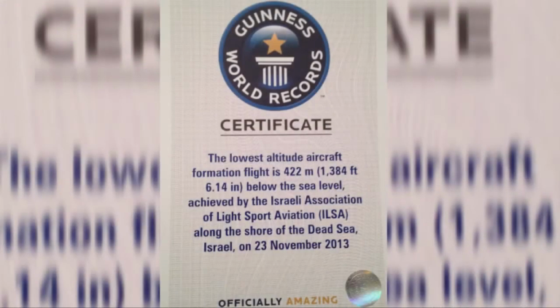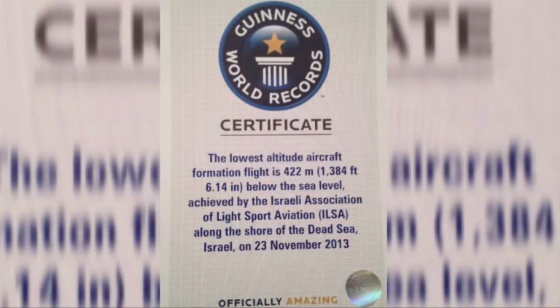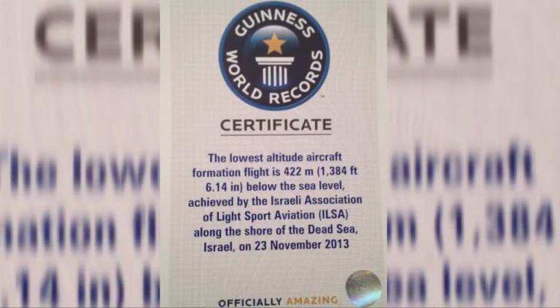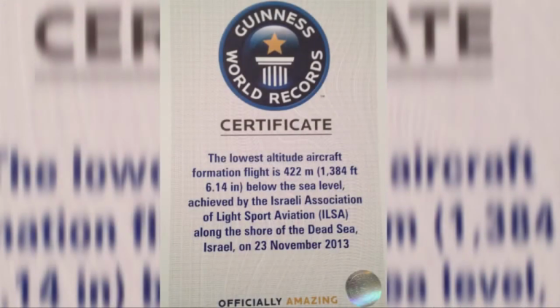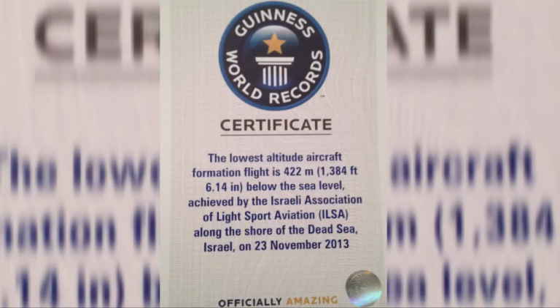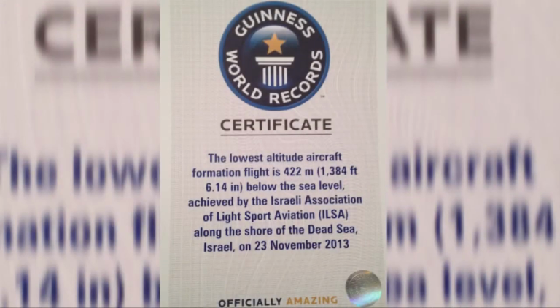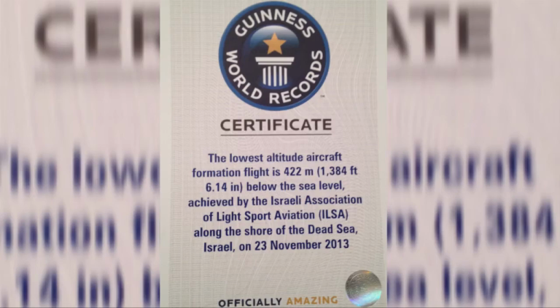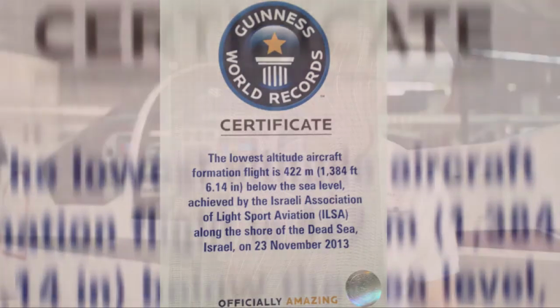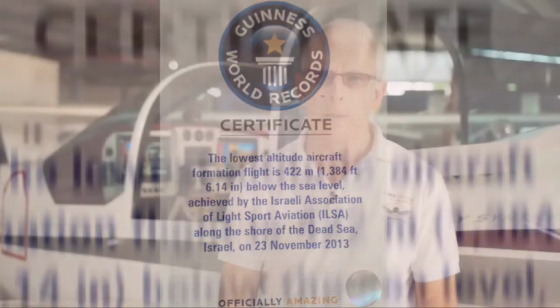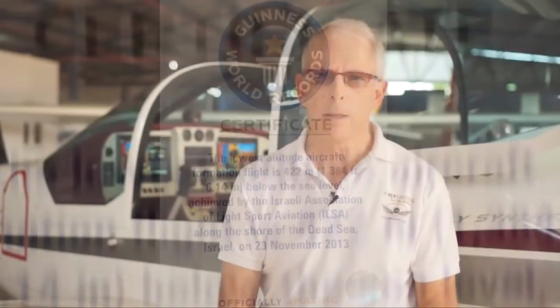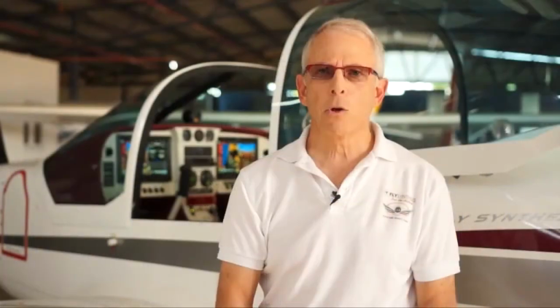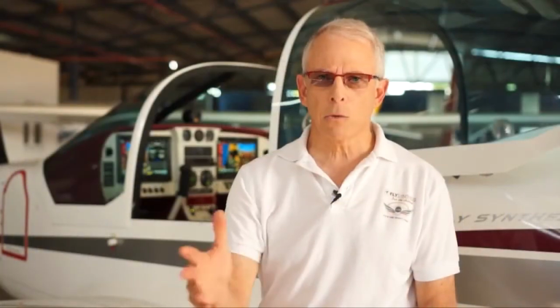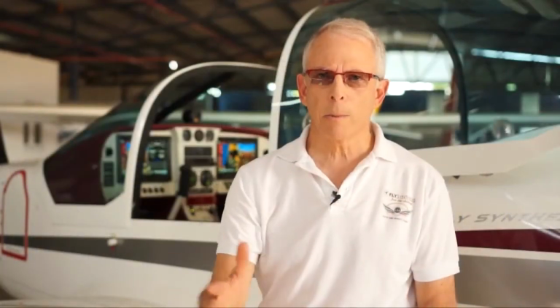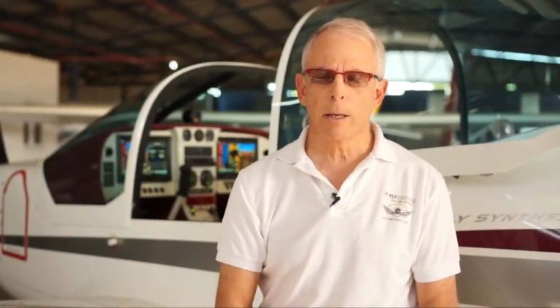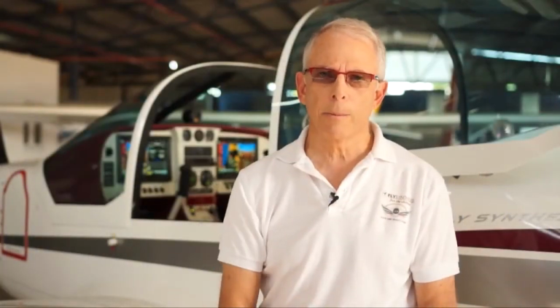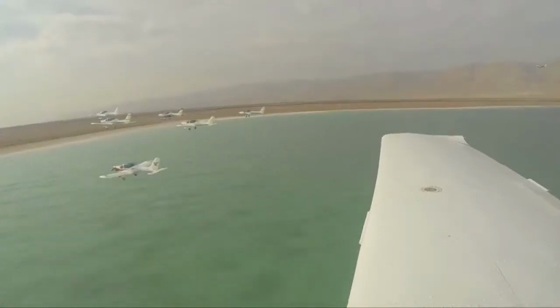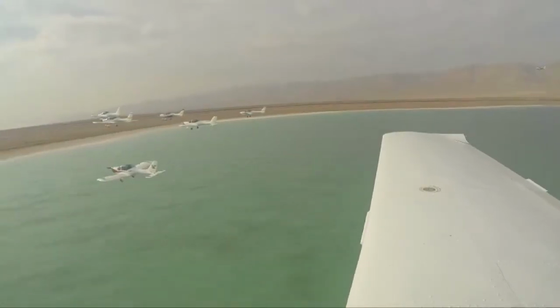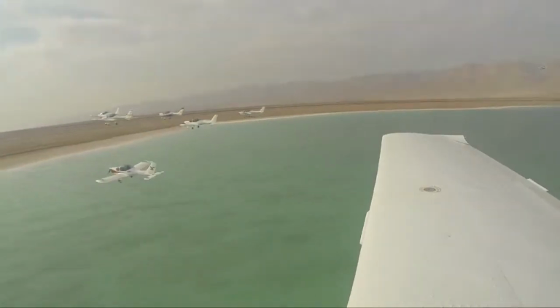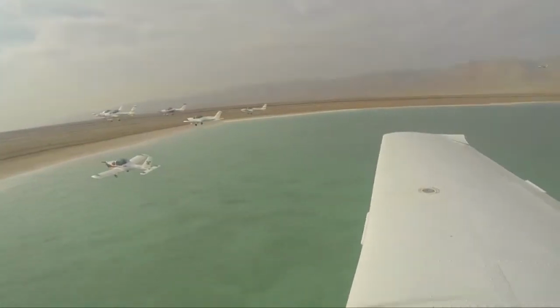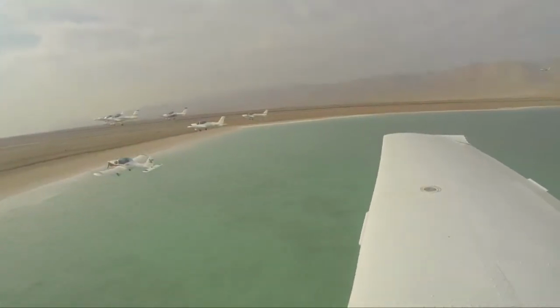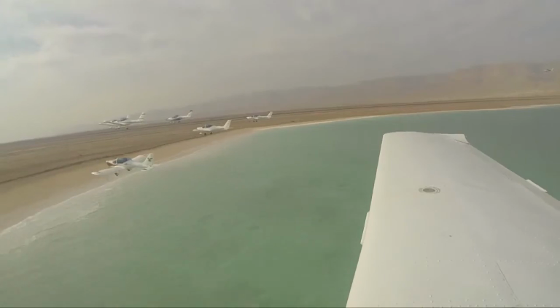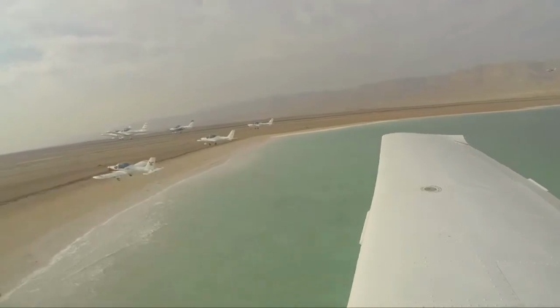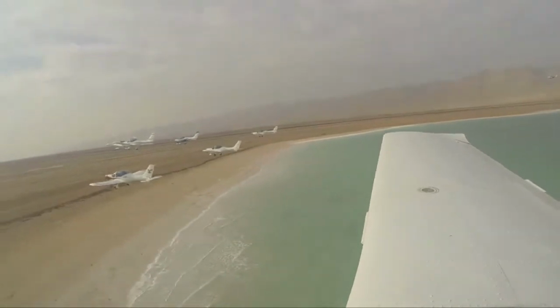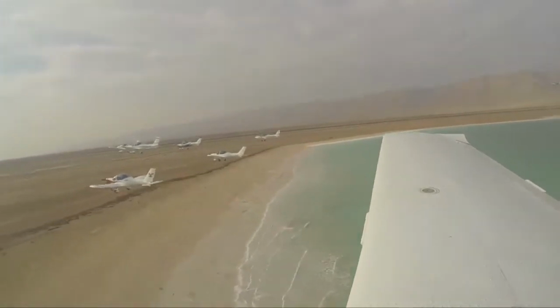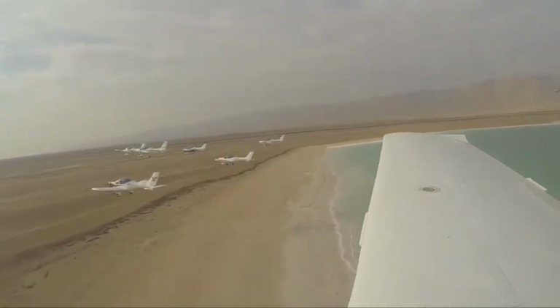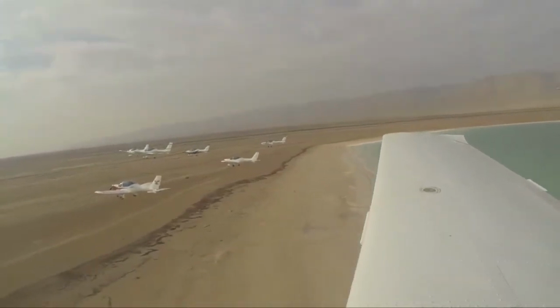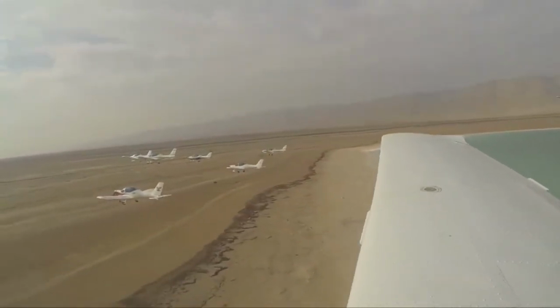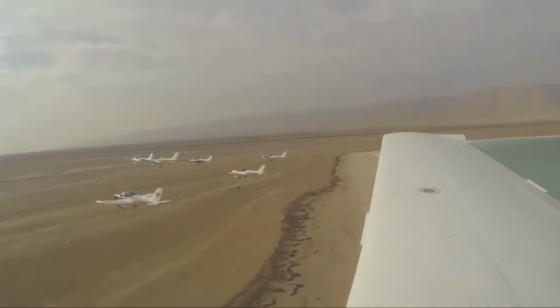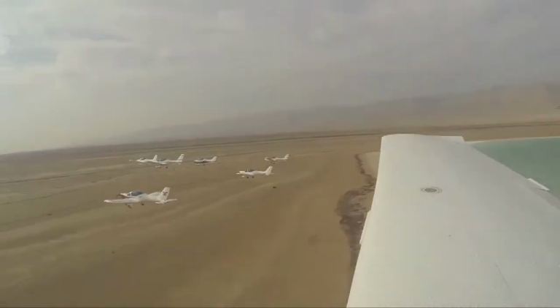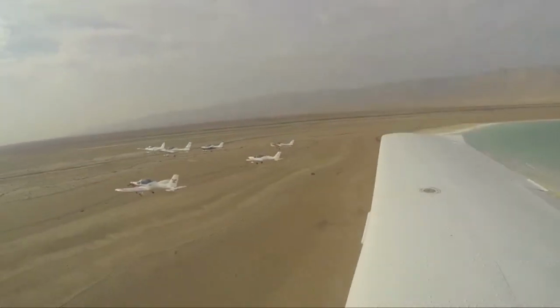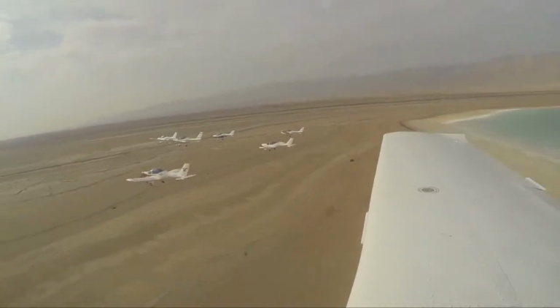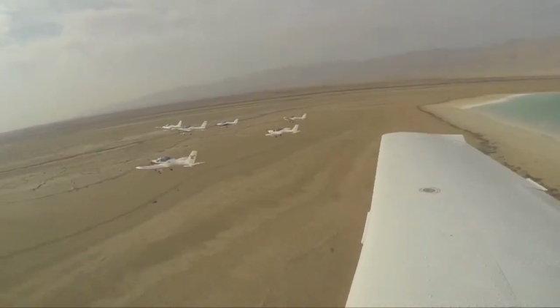So my first choice was the Texan. I knew I could trust the plane. We did a Guinness World Record on the first attempt — the lowest altitude formation flight in the world.